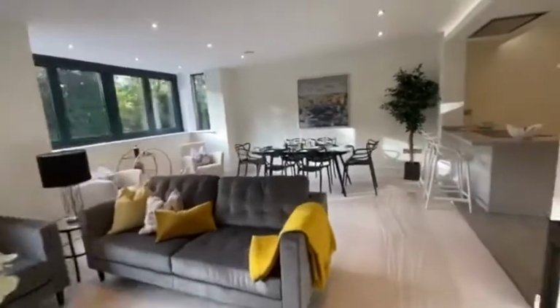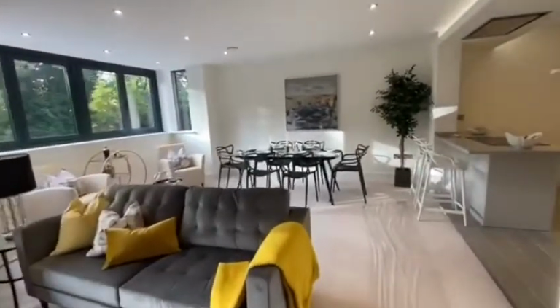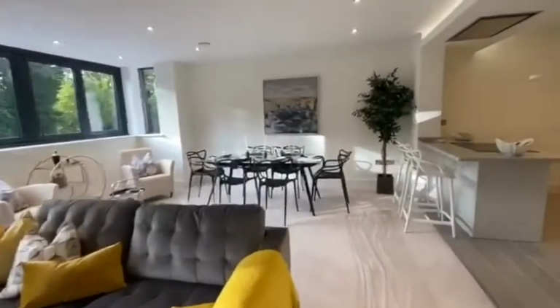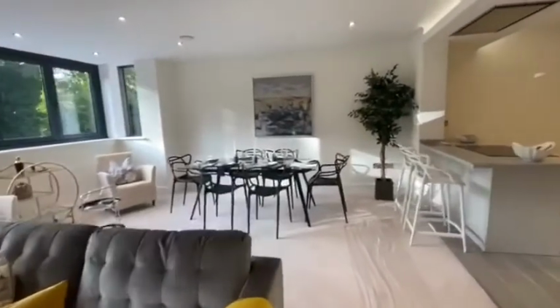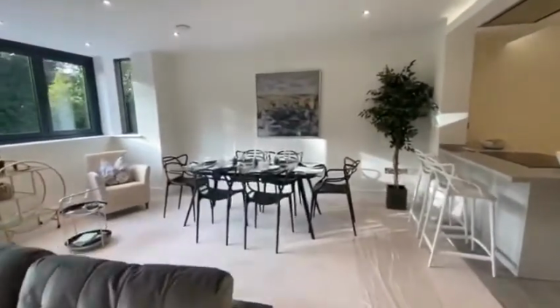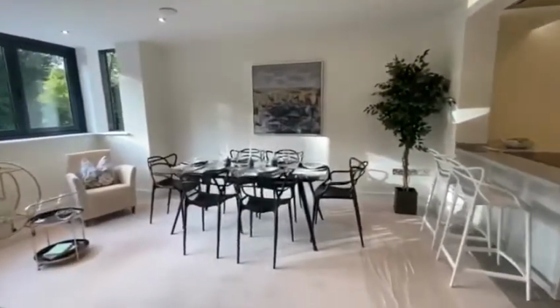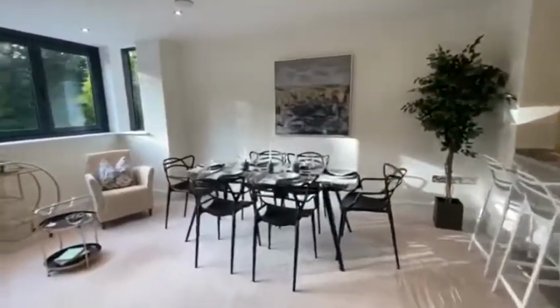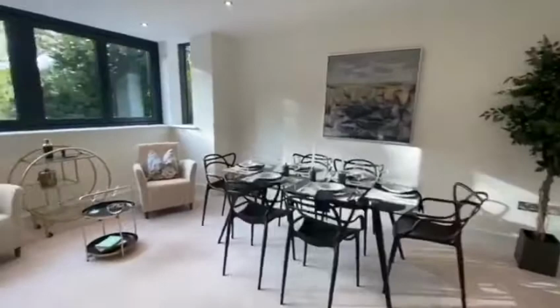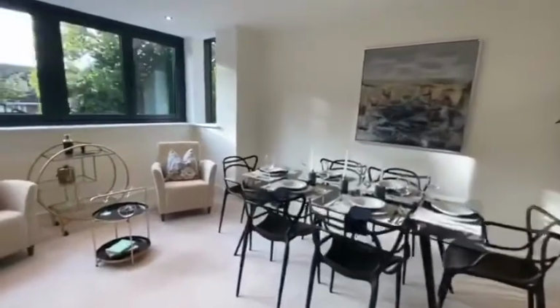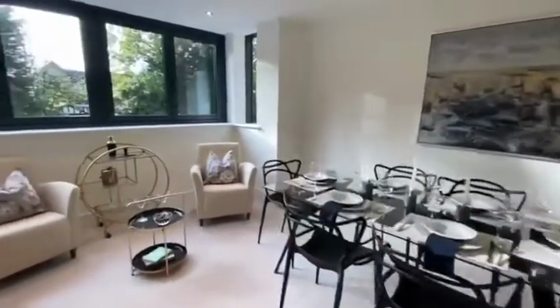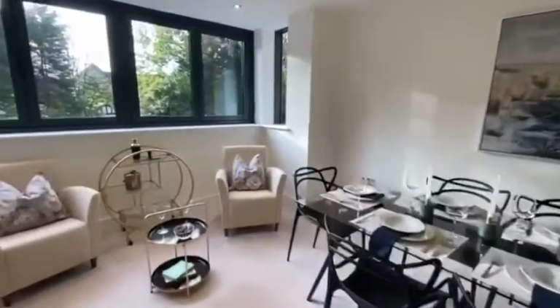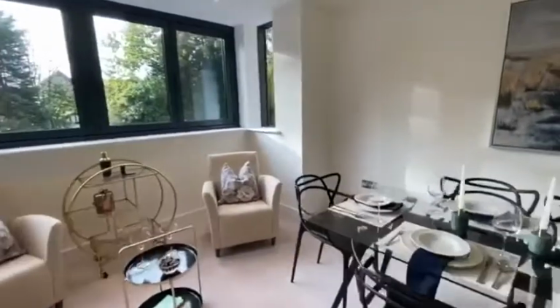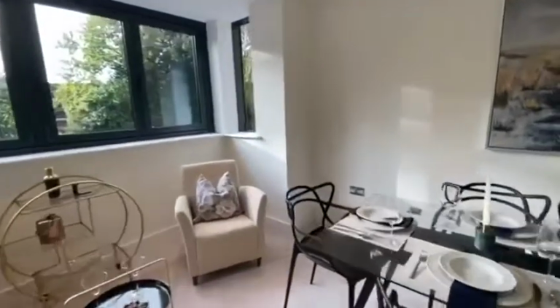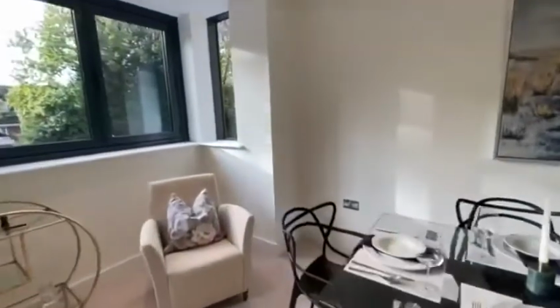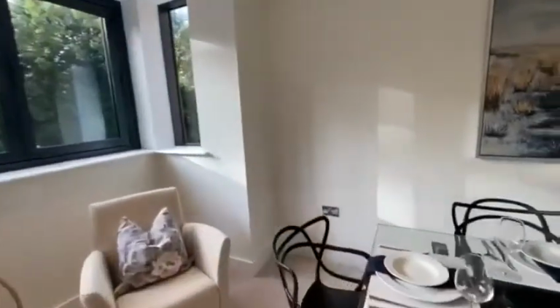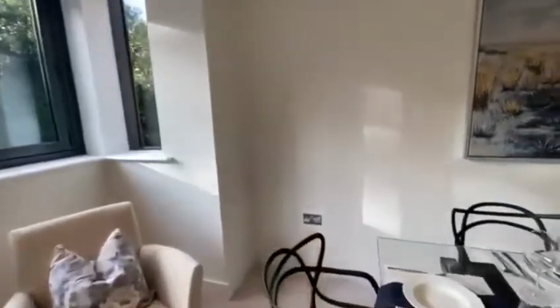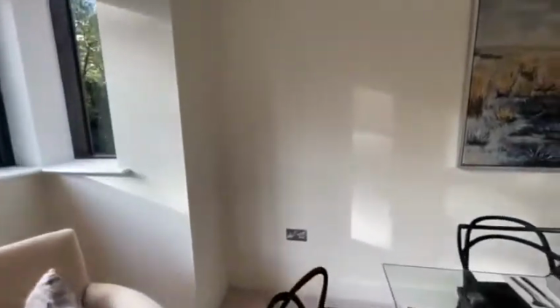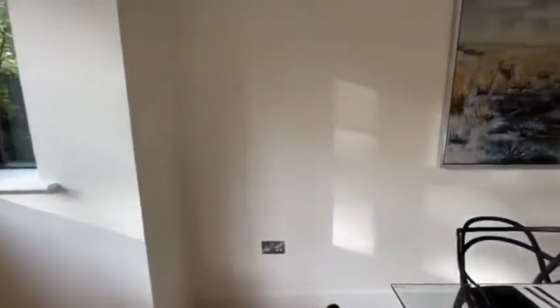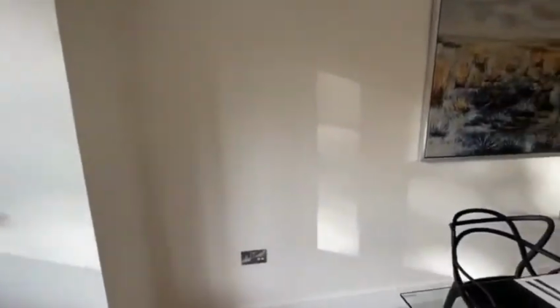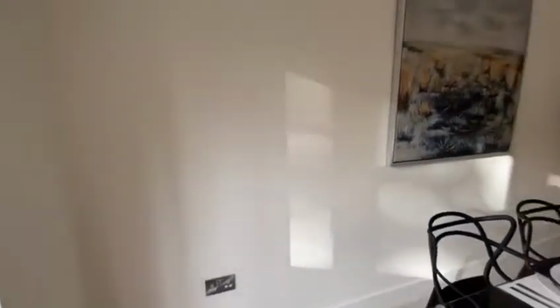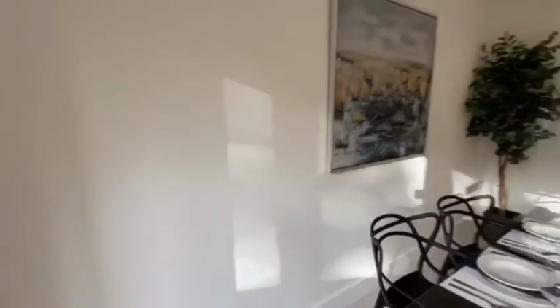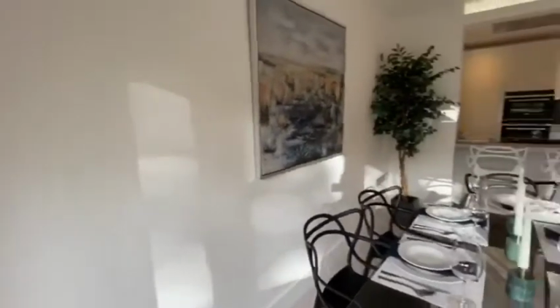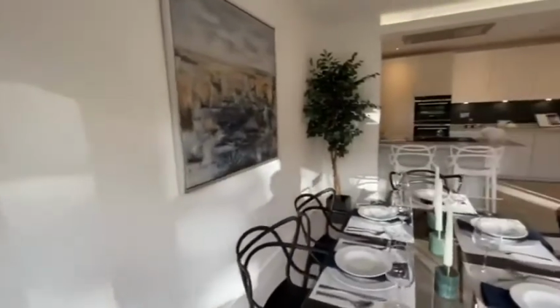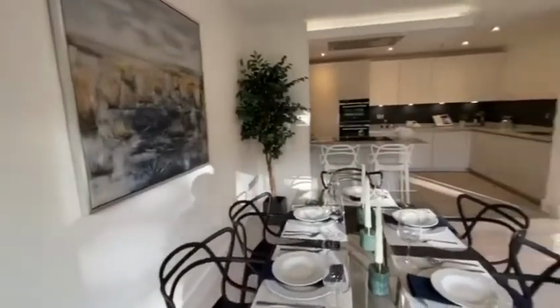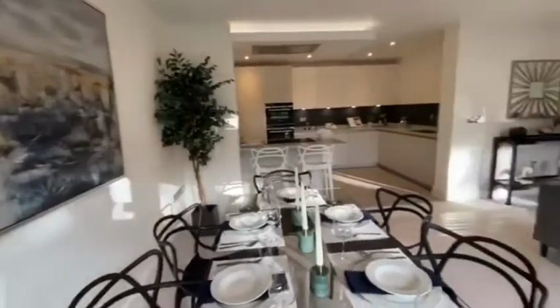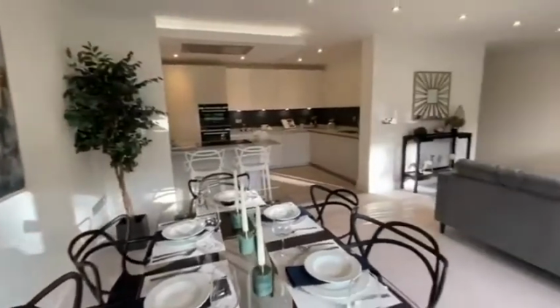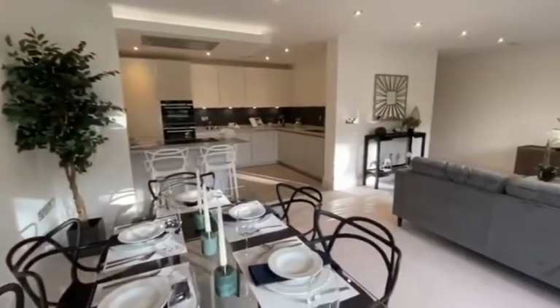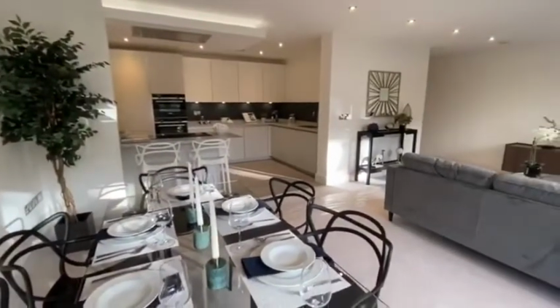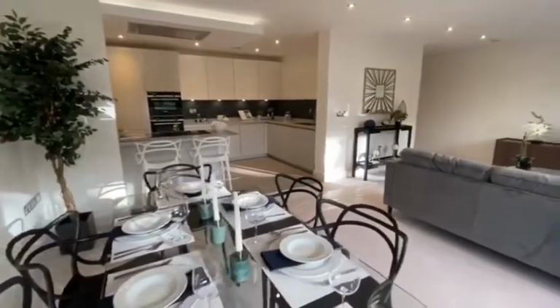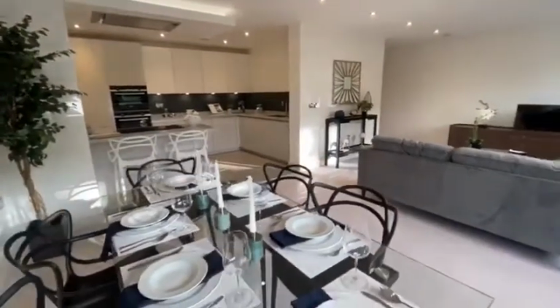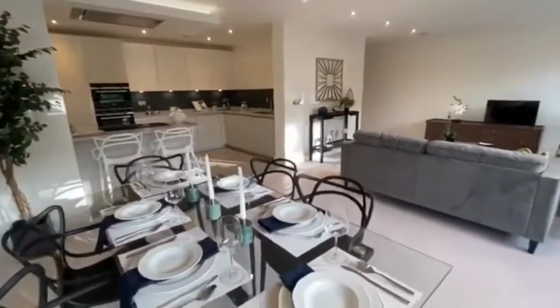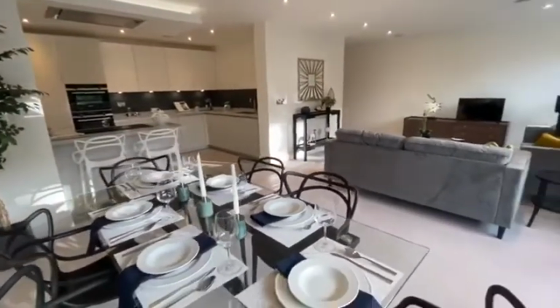Each apartment is finished to an exceptional standard with bespoke kitchens, Corian work surfaces, and integrated Neff appliances.